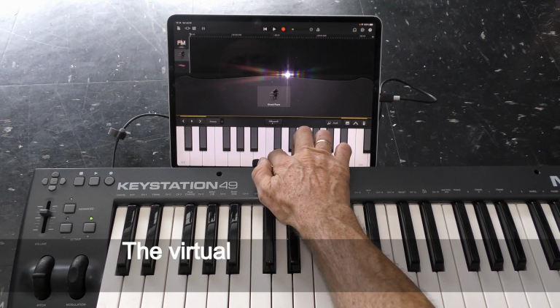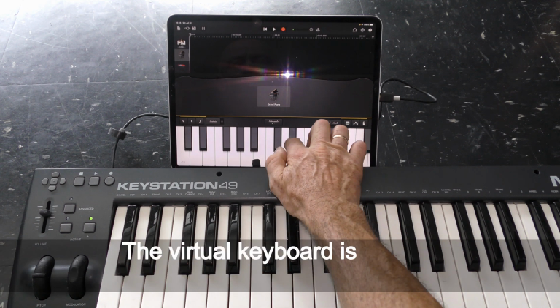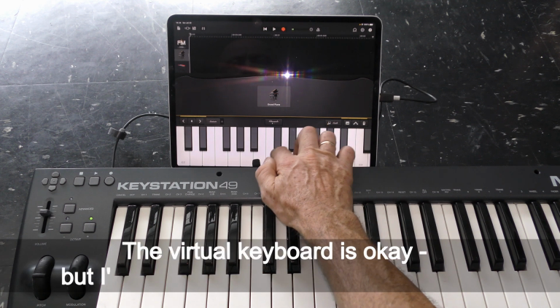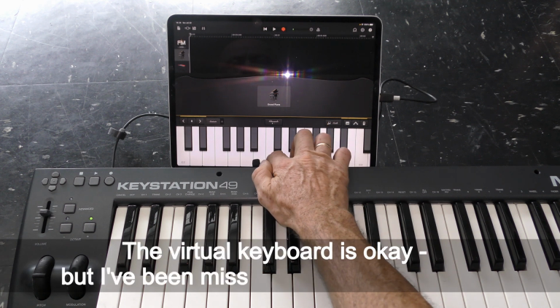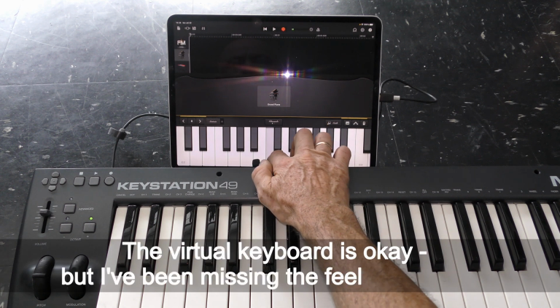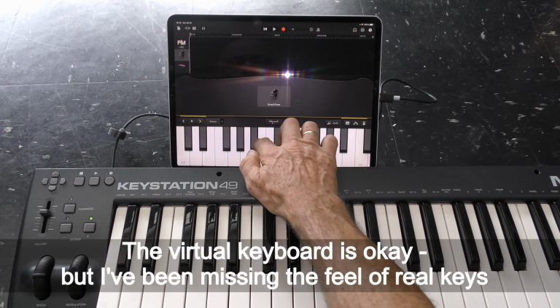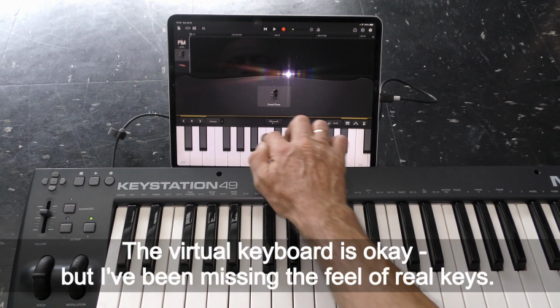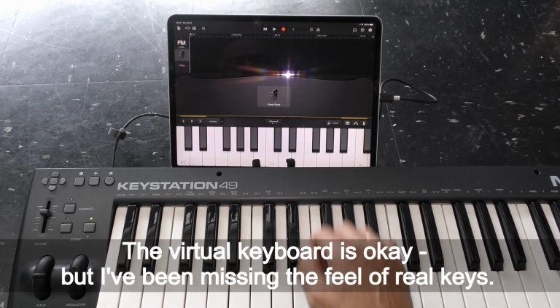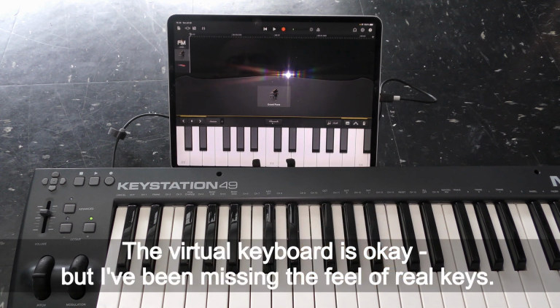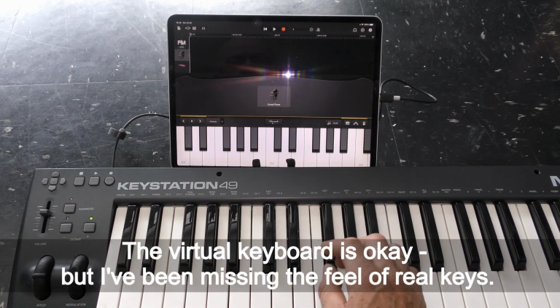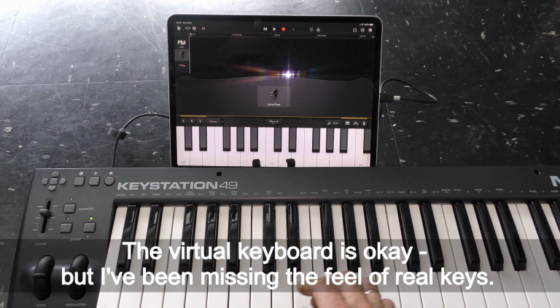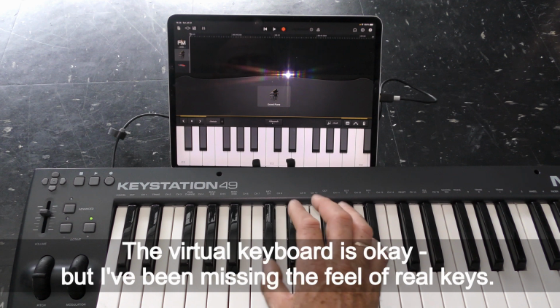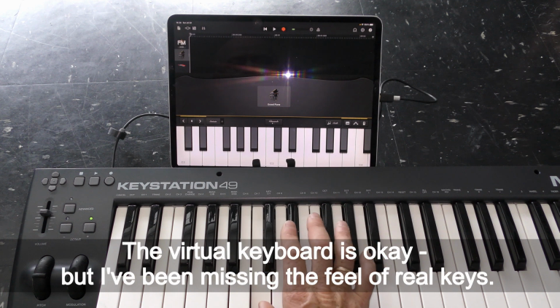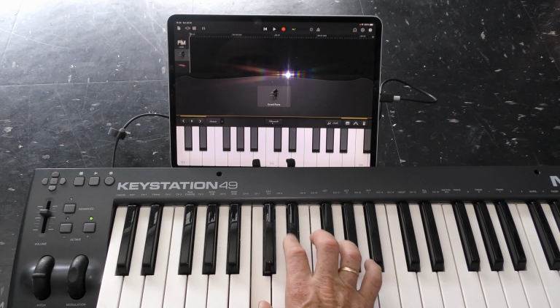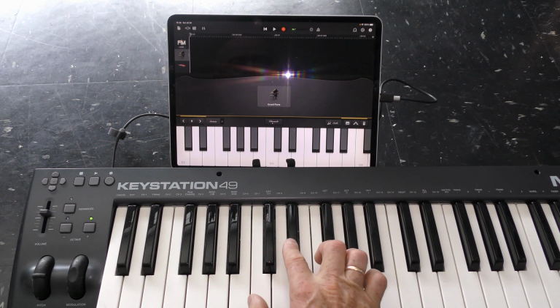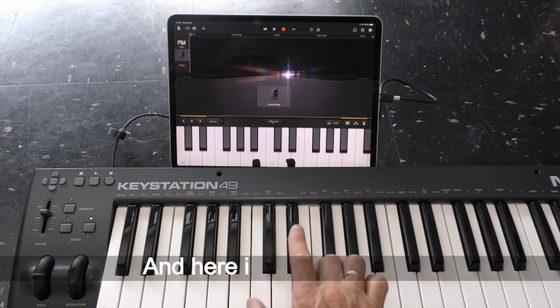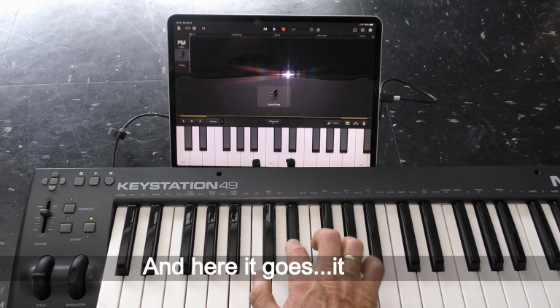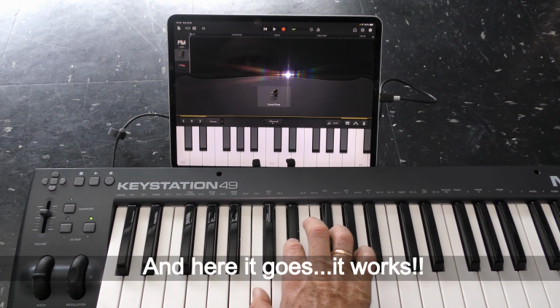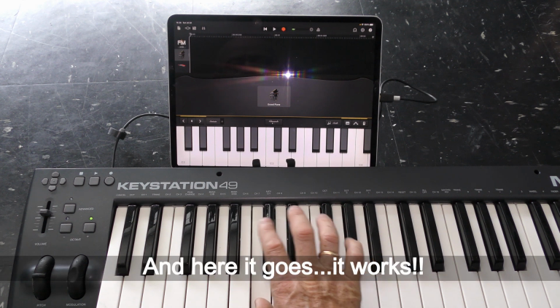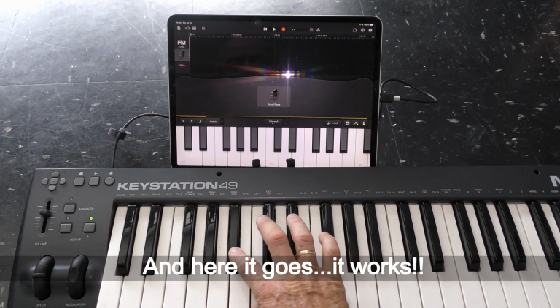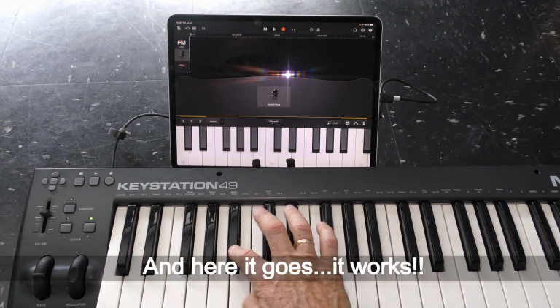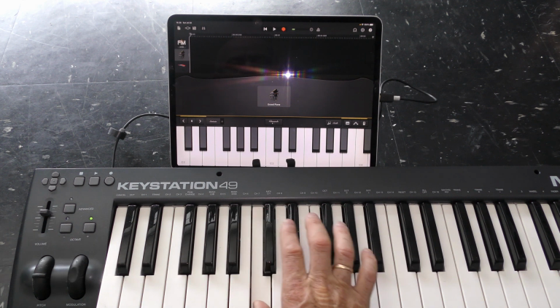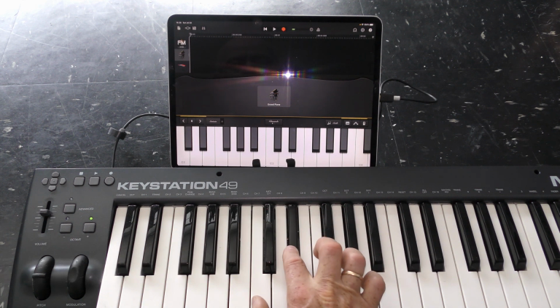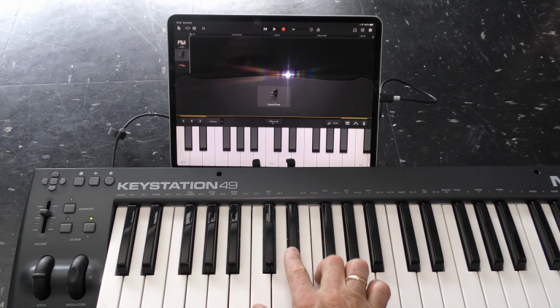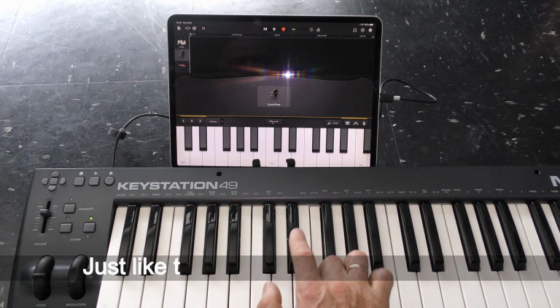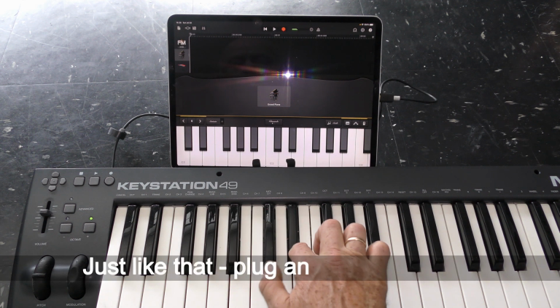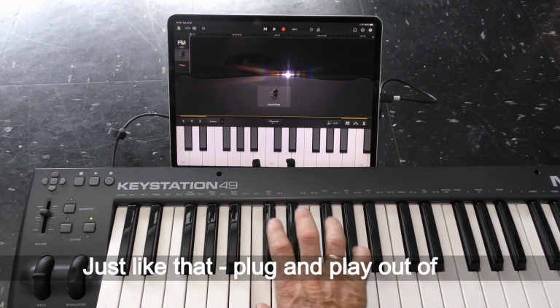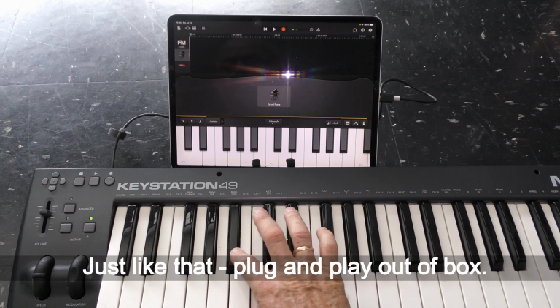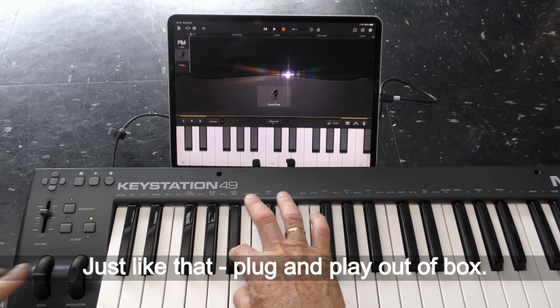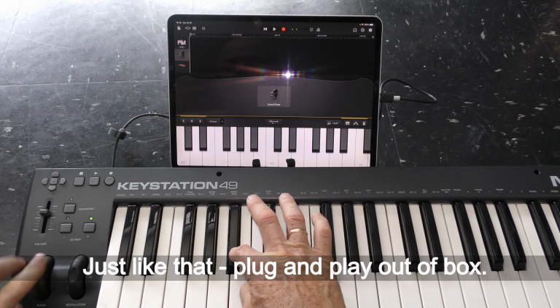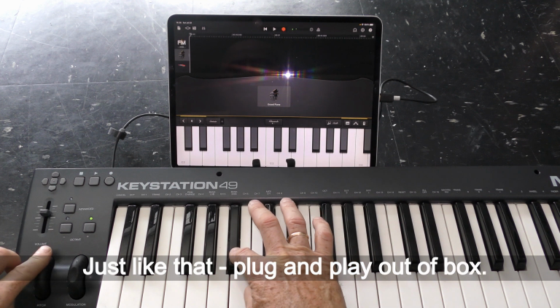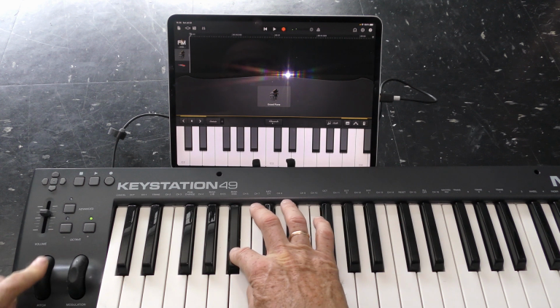The virtual keyboard is okay, but I've been missing the feel of real keys. And here it goes — it works! Just like that. Plug and play, right out of the box.